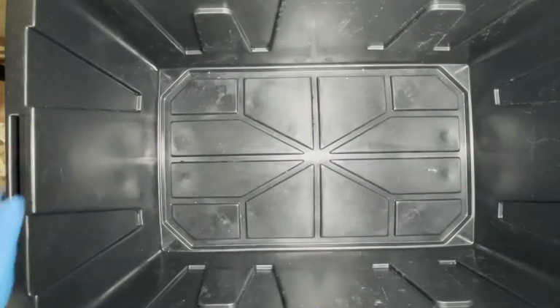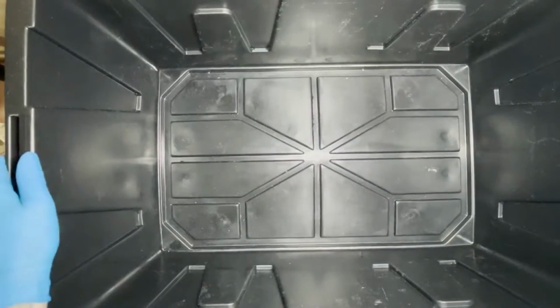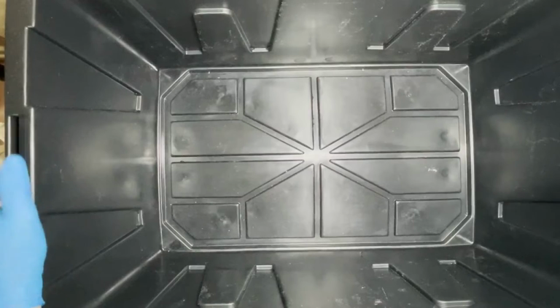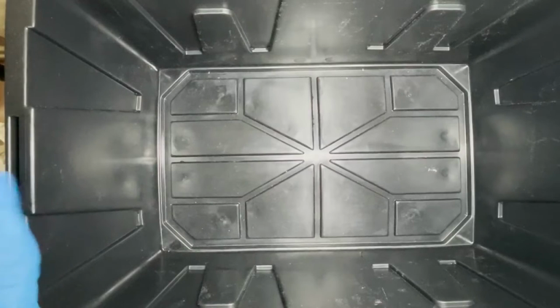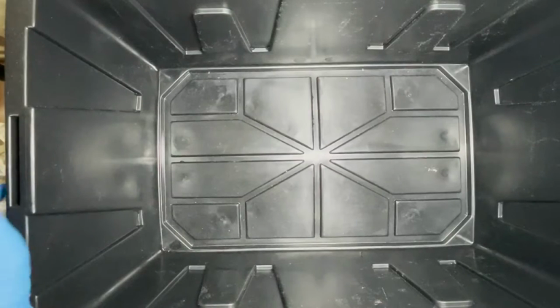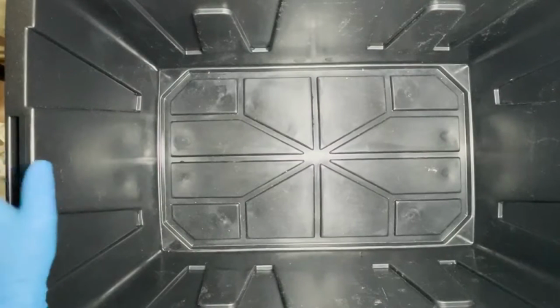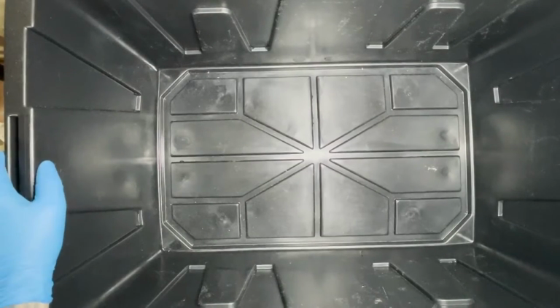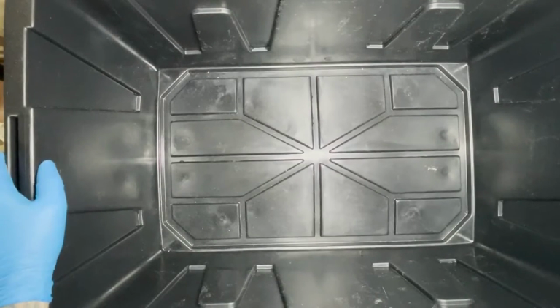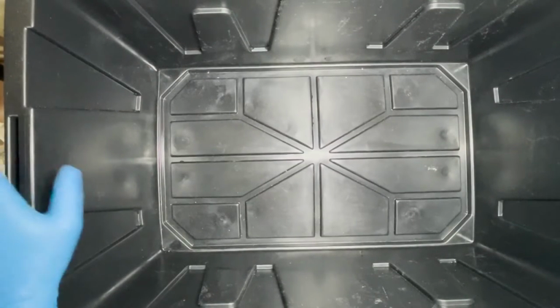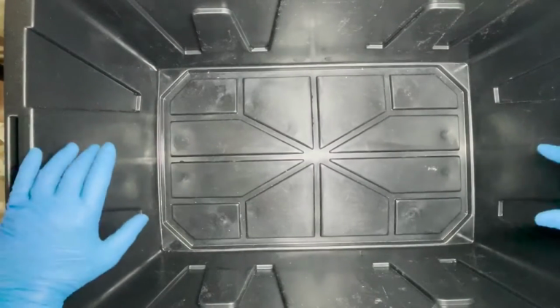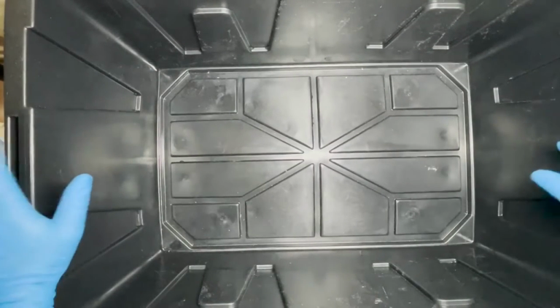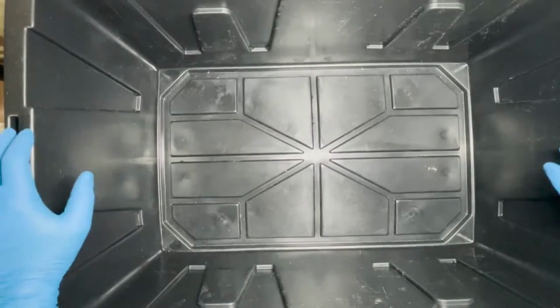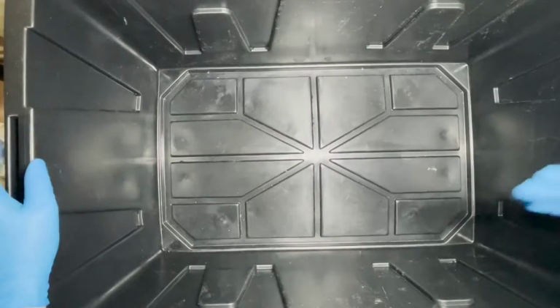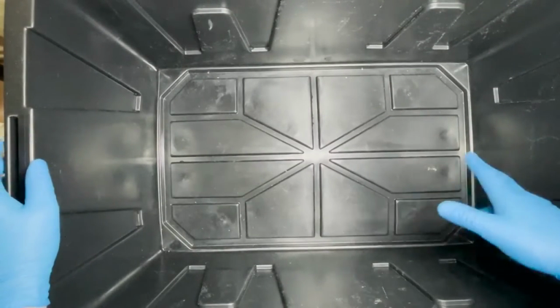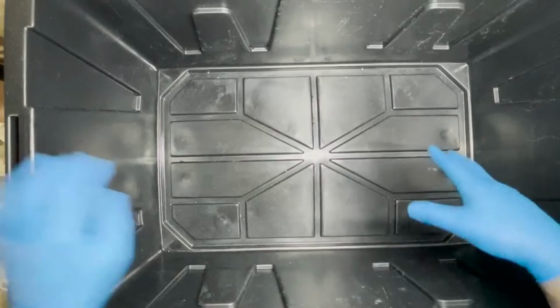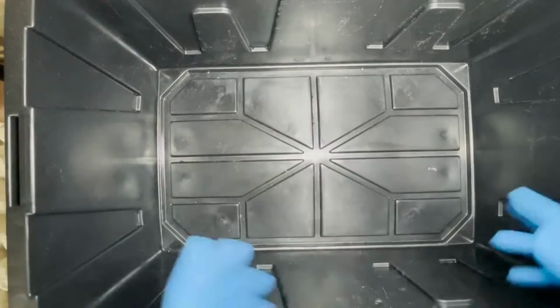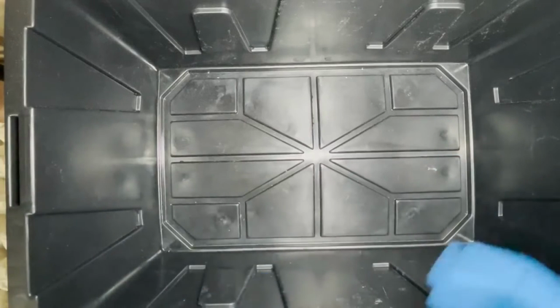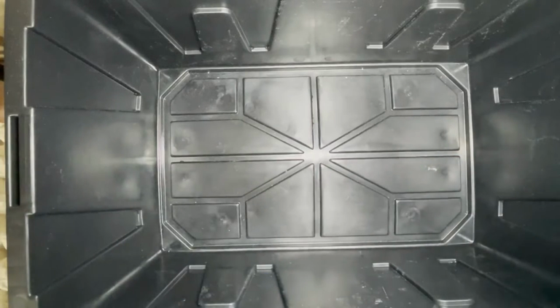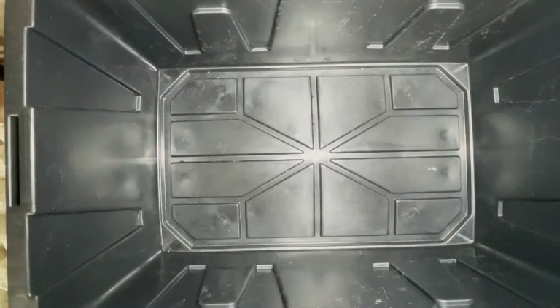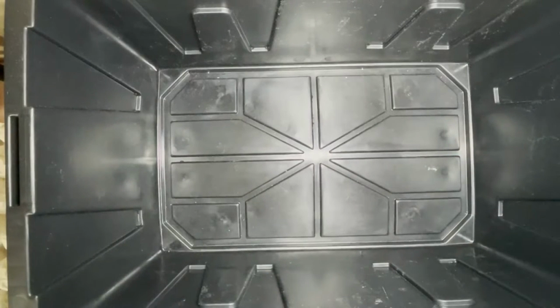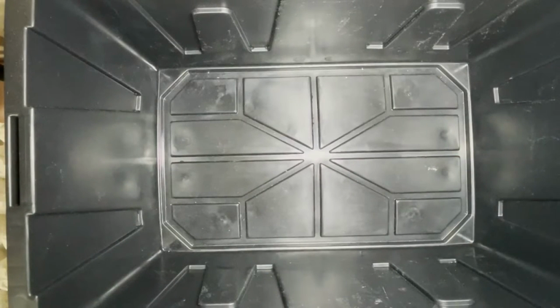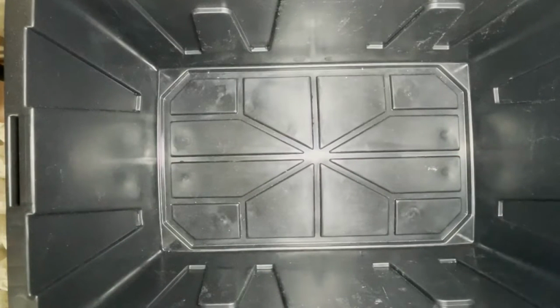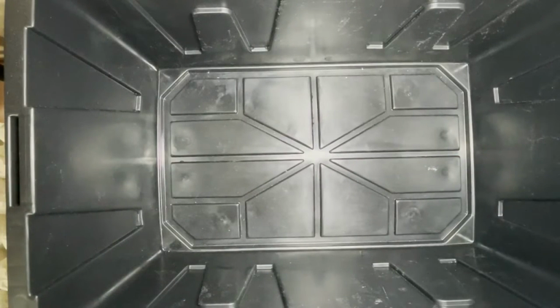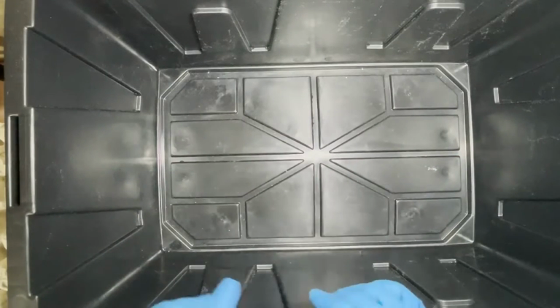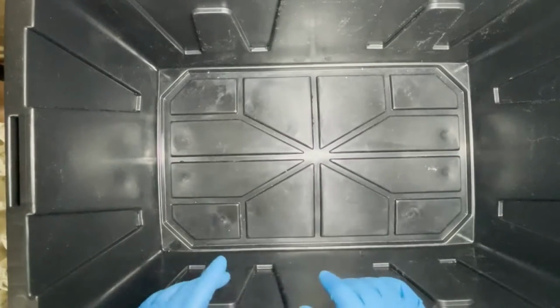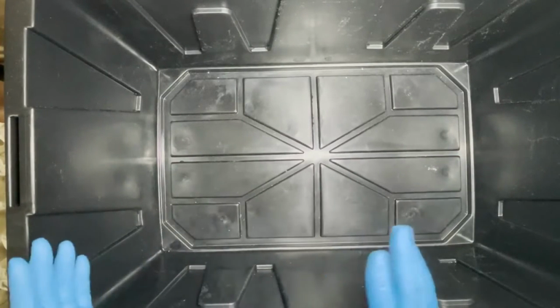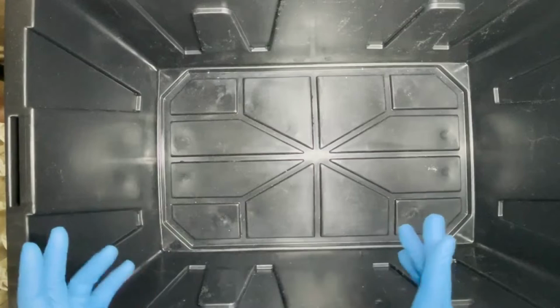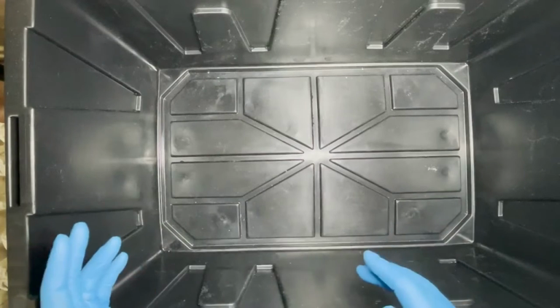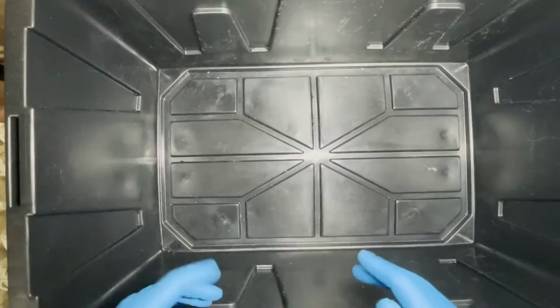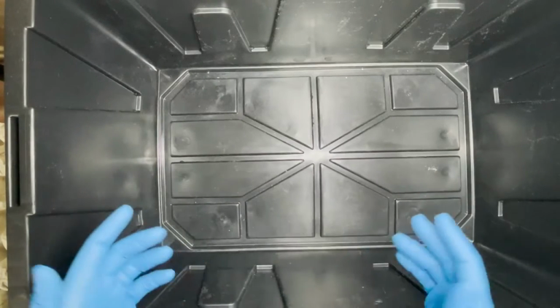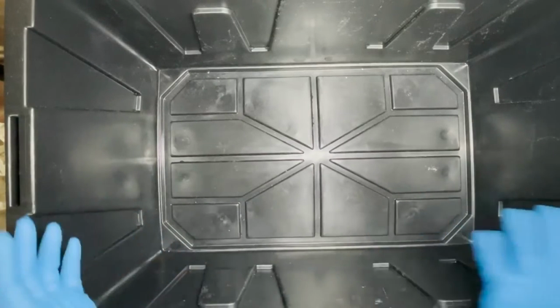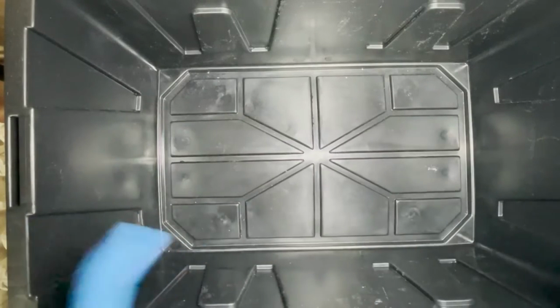Next you're going to want to decide if you're going to use substrate or not. If it's just a feeder bin you're going to be getting roaches in and out a lot — you don't necessarily need a substrate. But in this case we're doing a breeder bin, so I highly recommend you use a substrate of some kind.